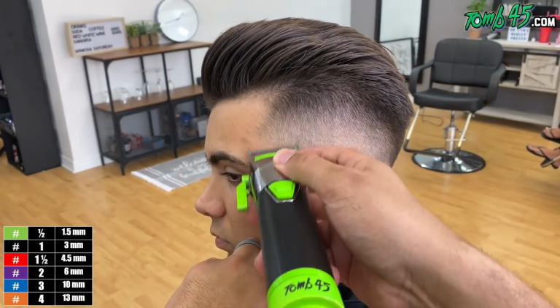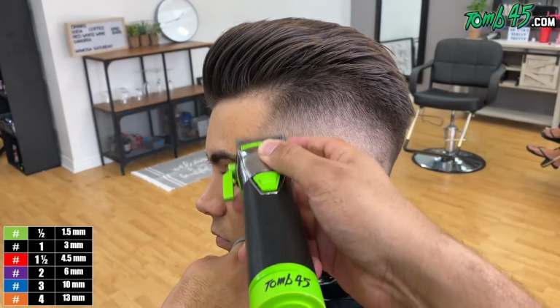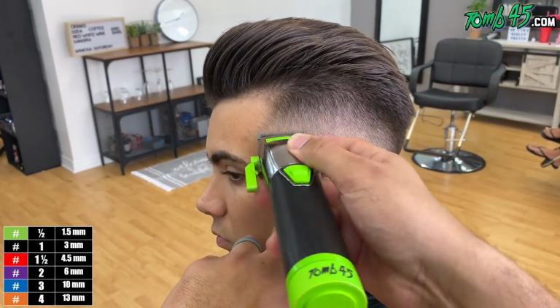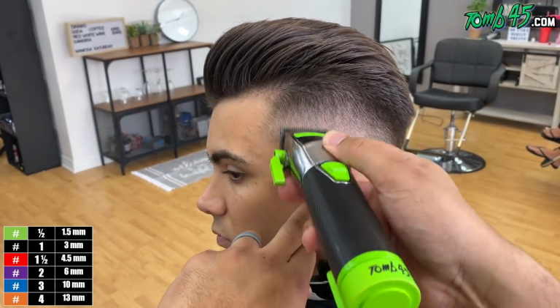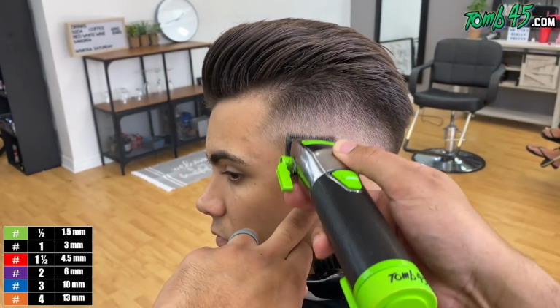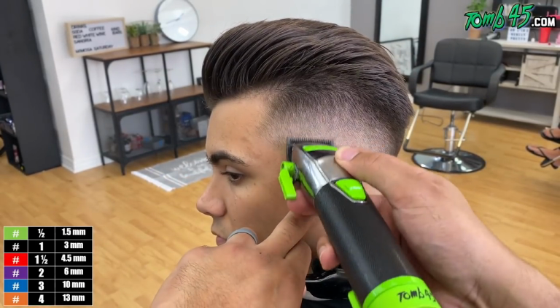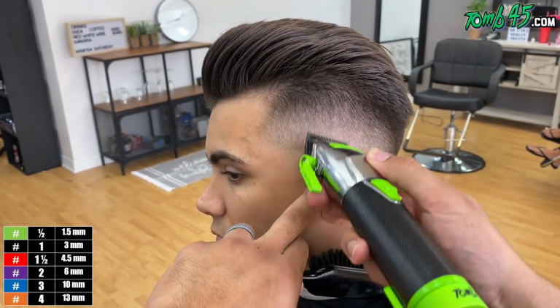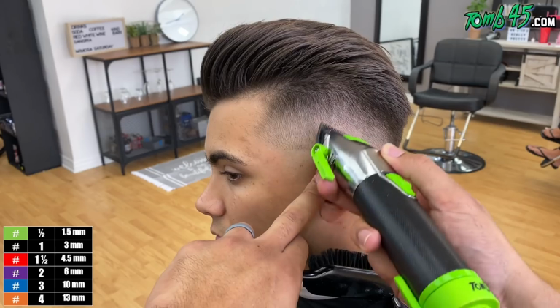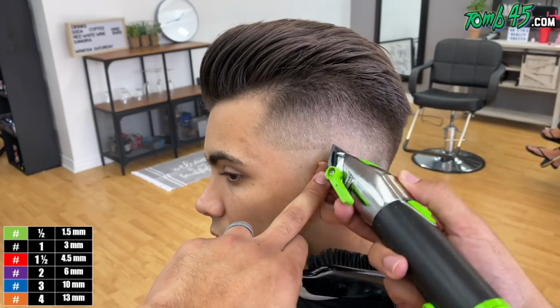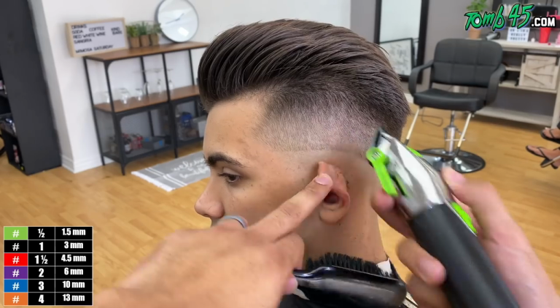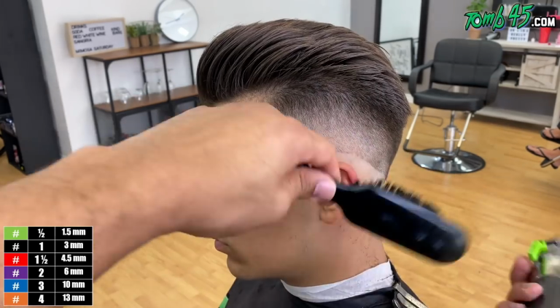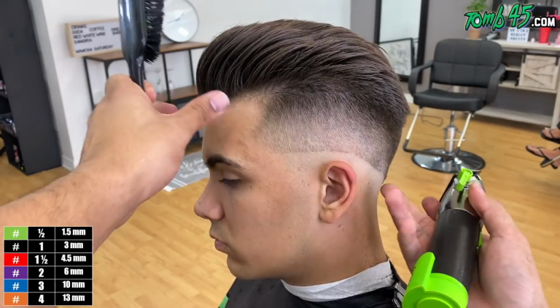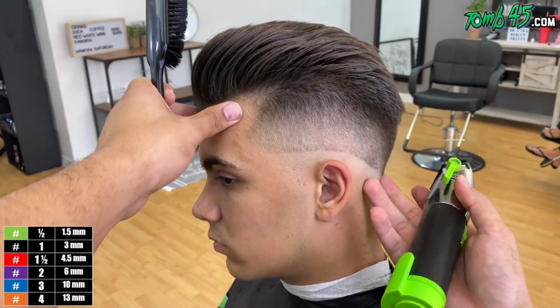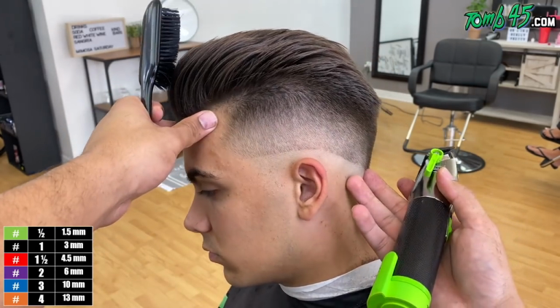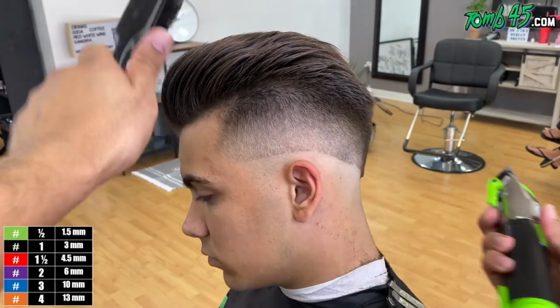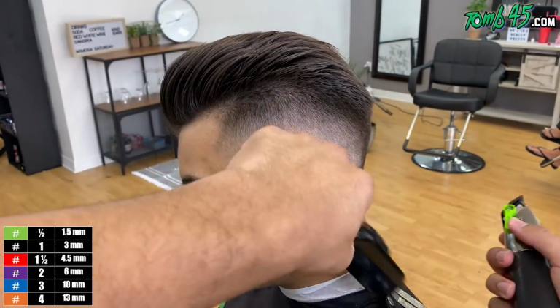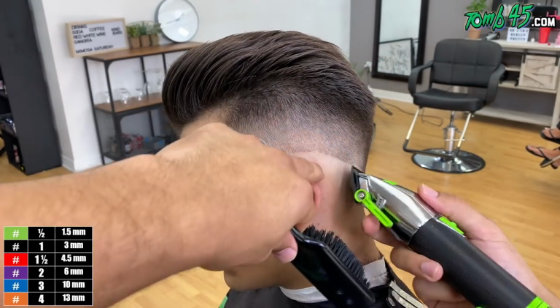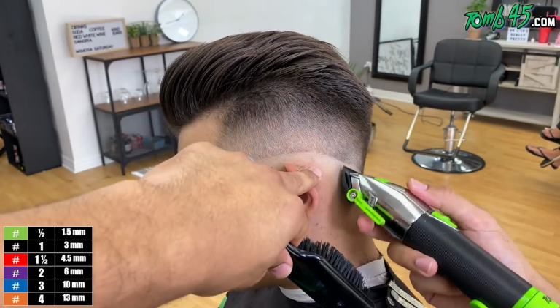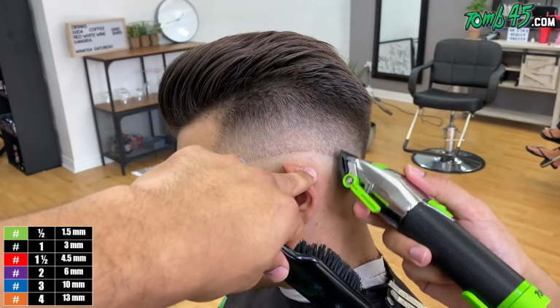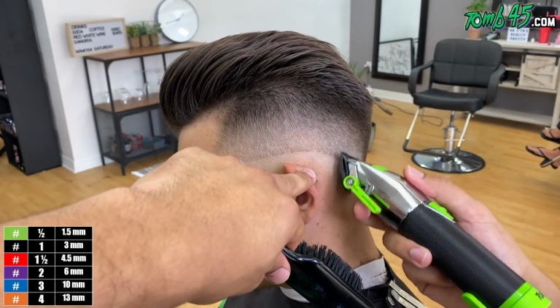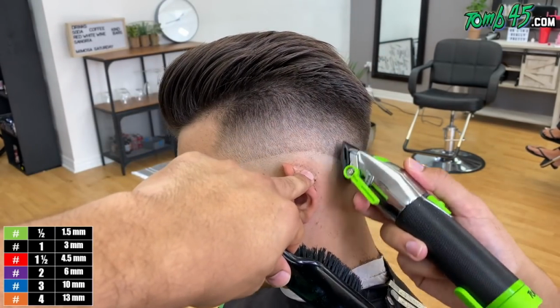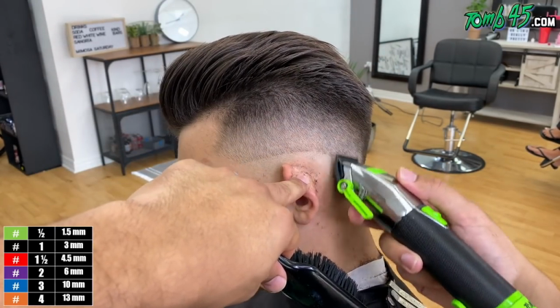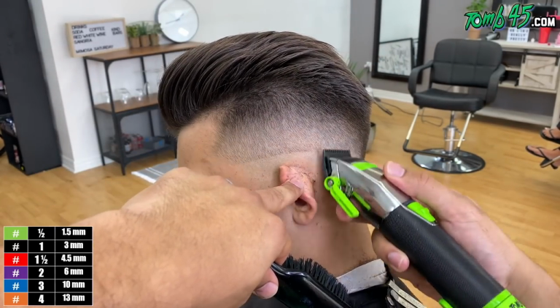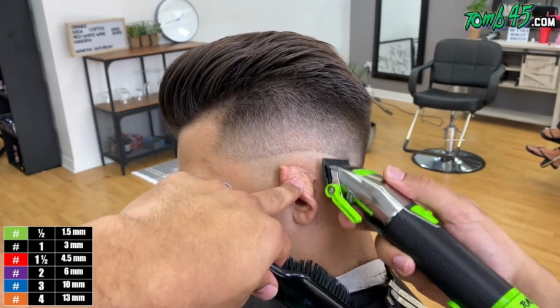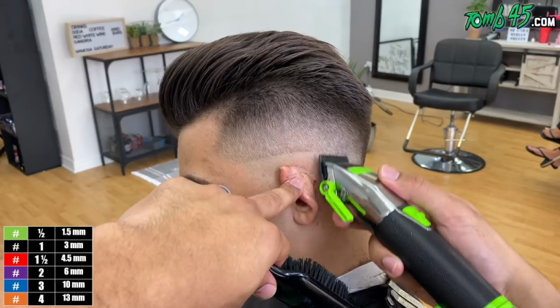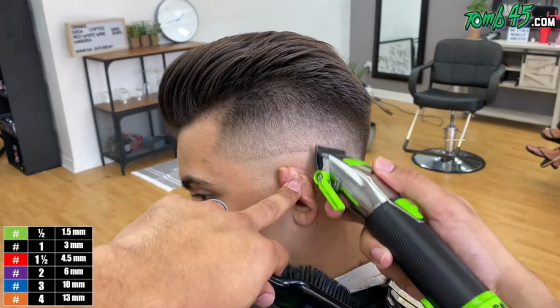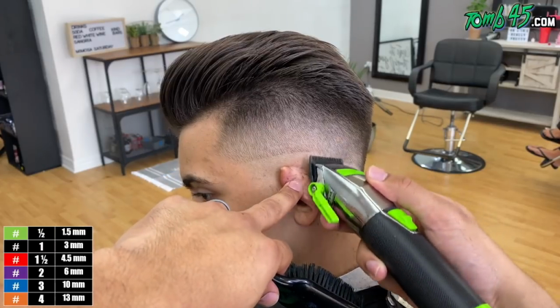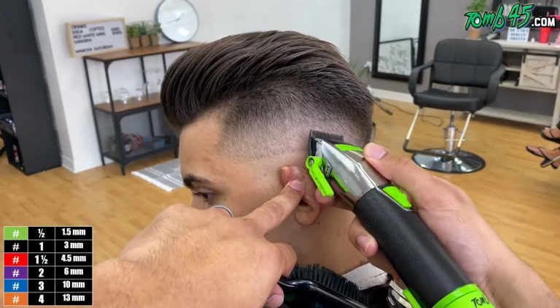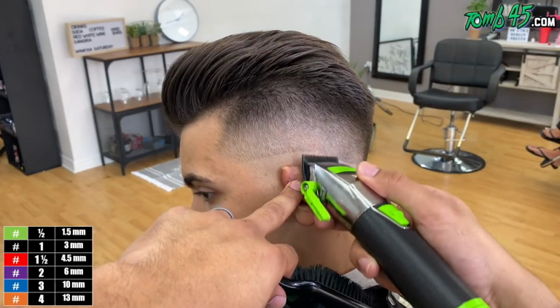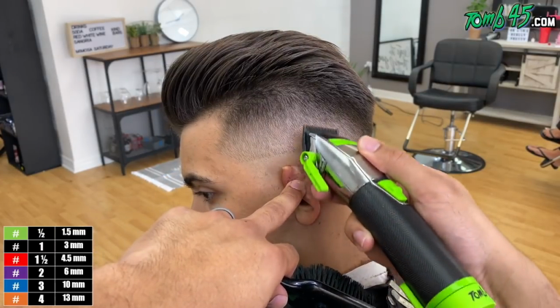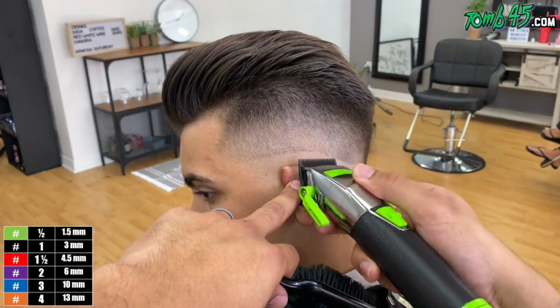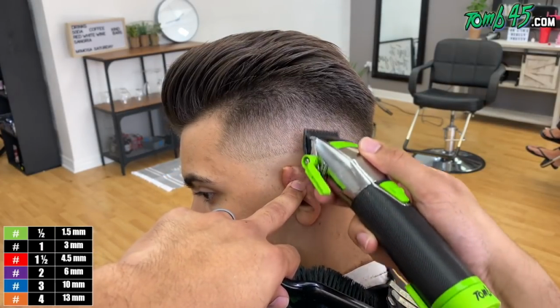Now we're going to go ahead and start to finish this fade out. We're going with the blade all the way open, and we're going to close it as we go down until that bottom line is gone.